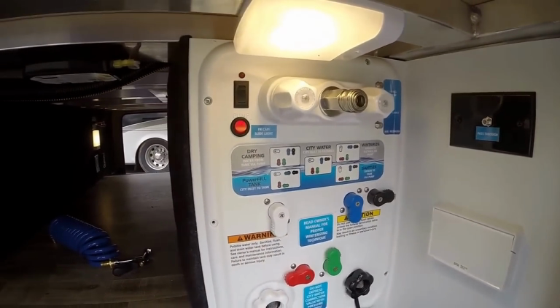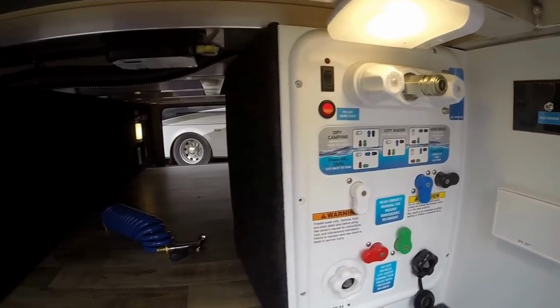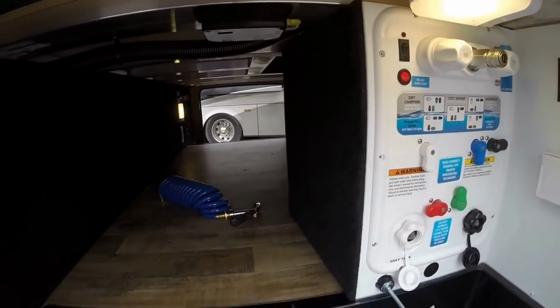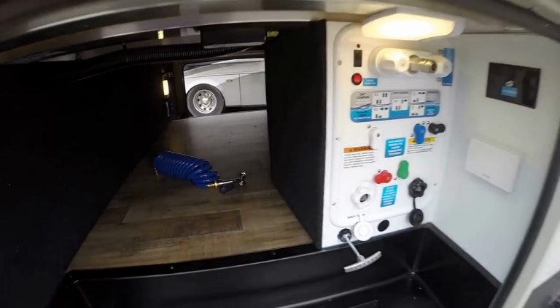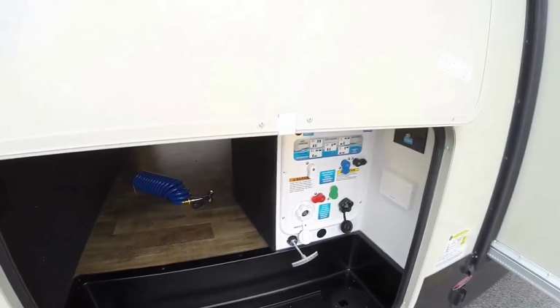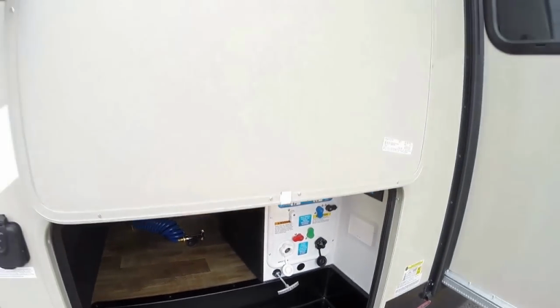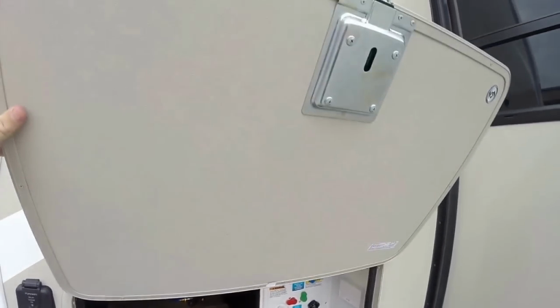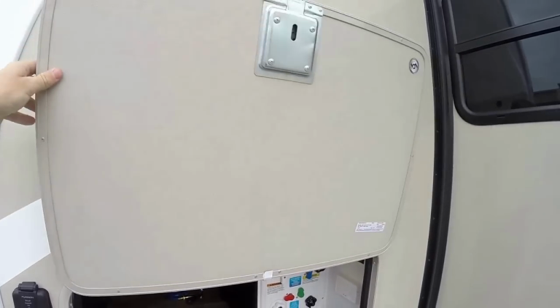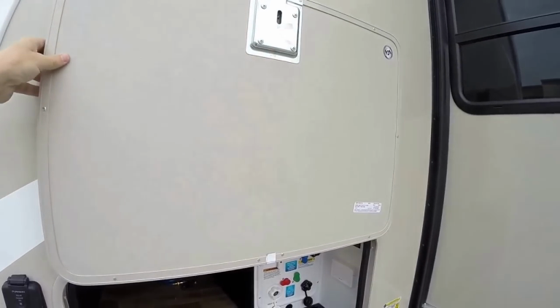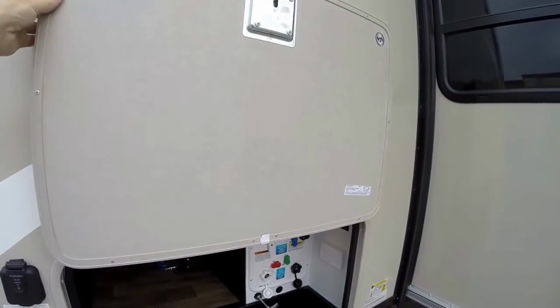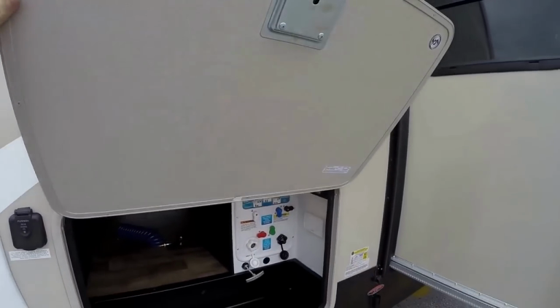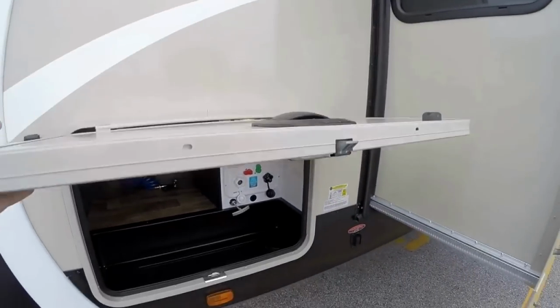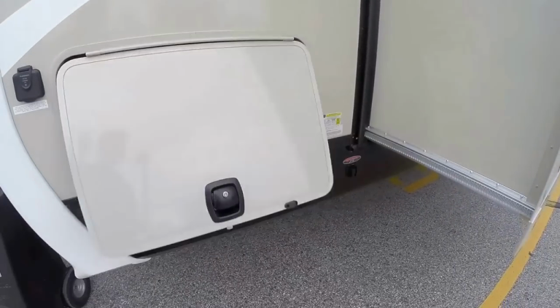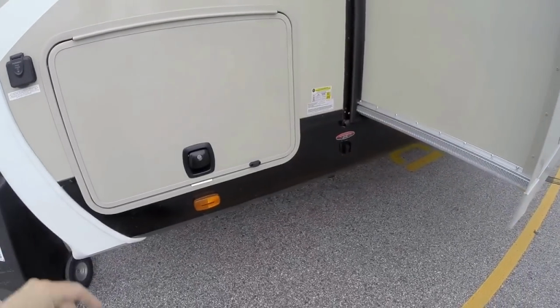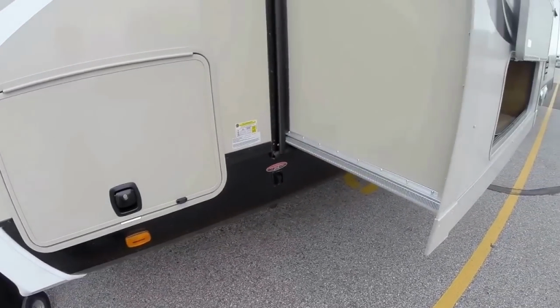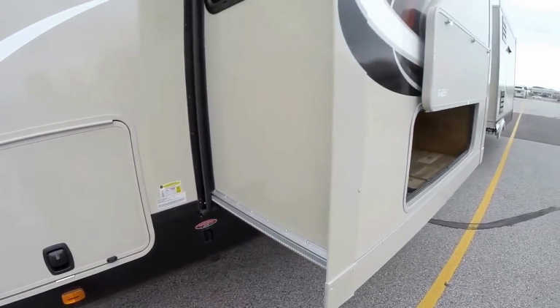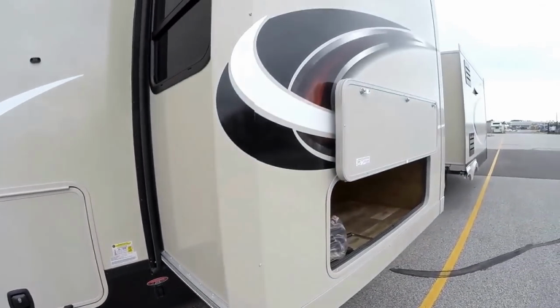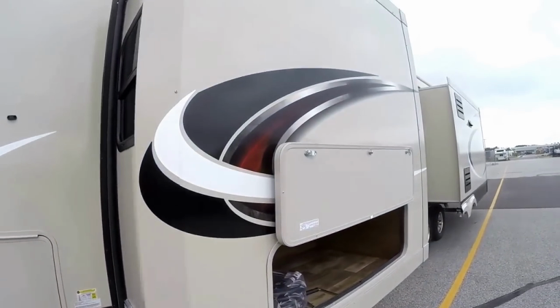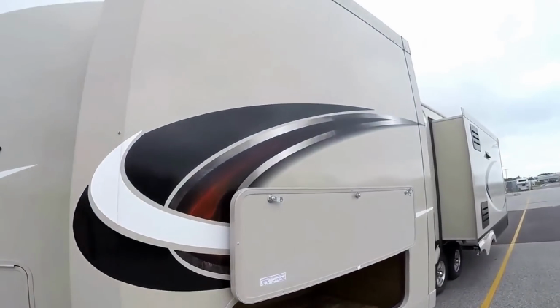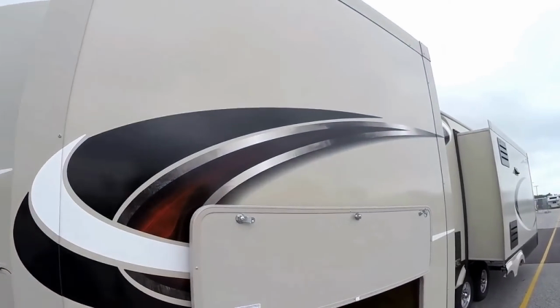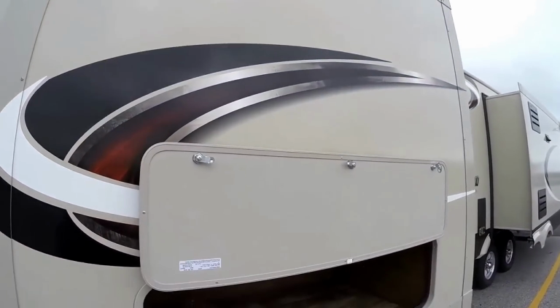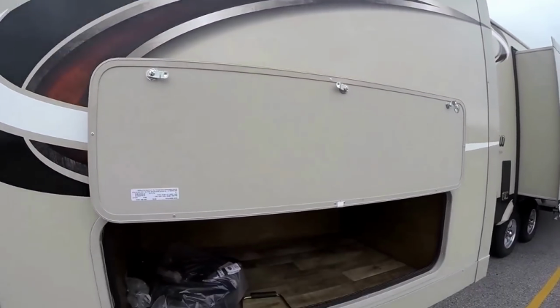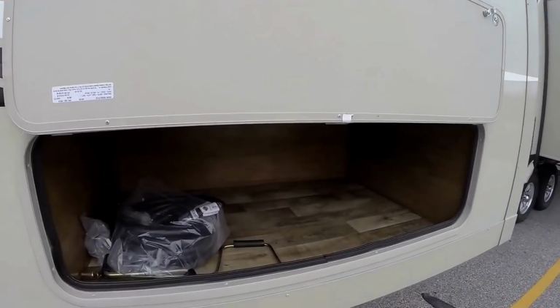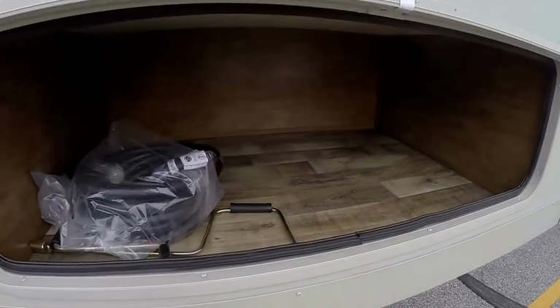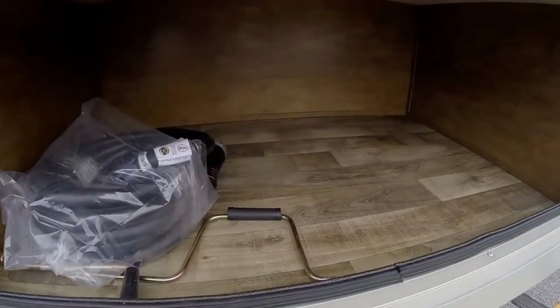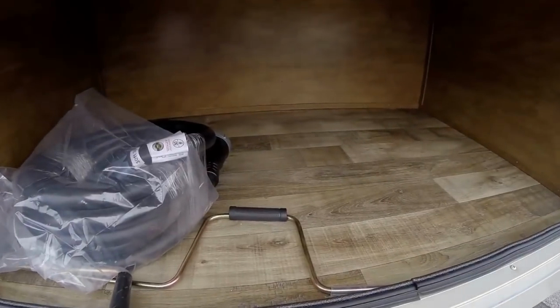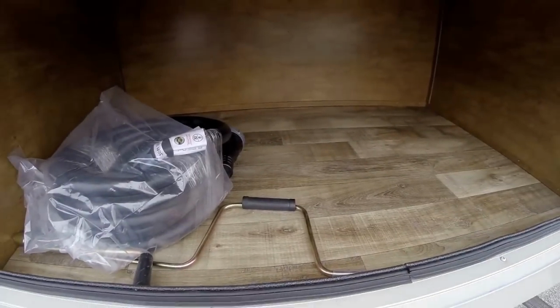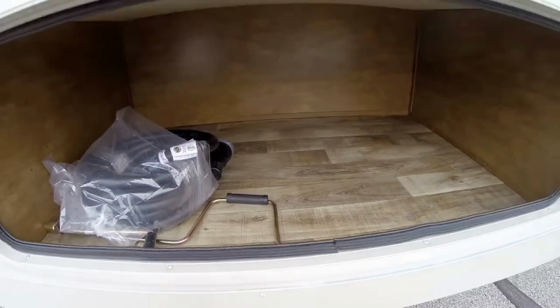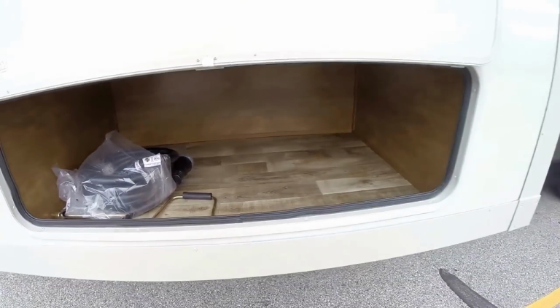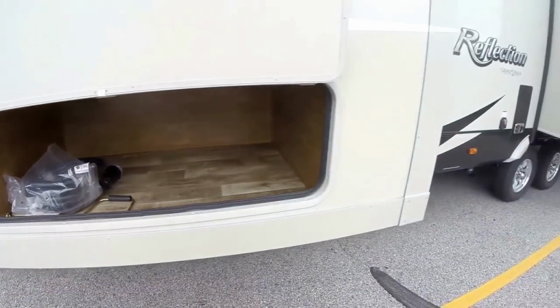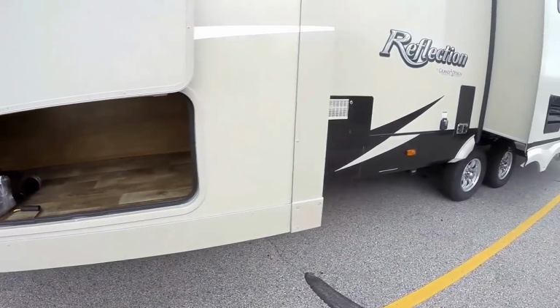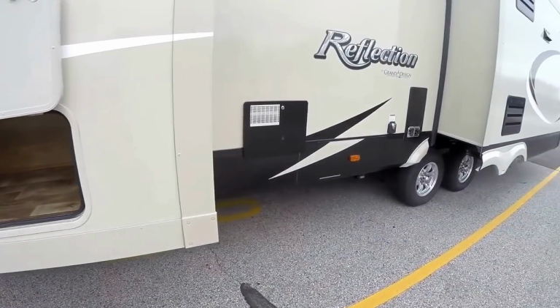Got your plug-in for solar charging — all your controls in one nice area. You've got your outside shower. Got magnets to hold these doors up, and slam latch baggage doors. Here's the bedroom slide with lots of outside storage, and there's your detachable power cord.